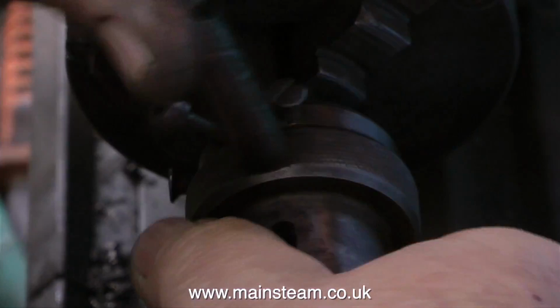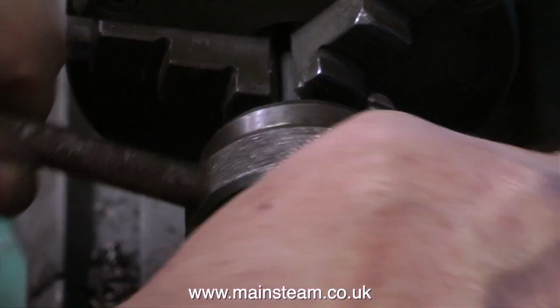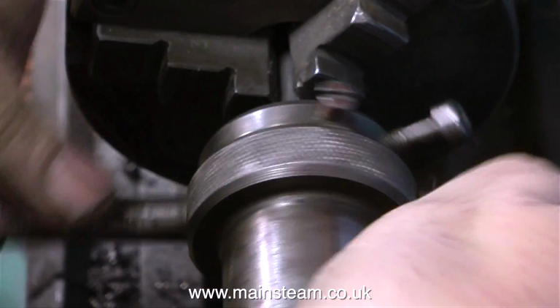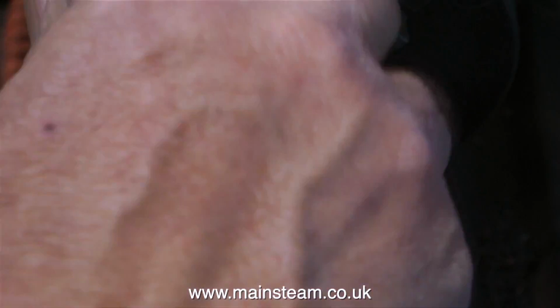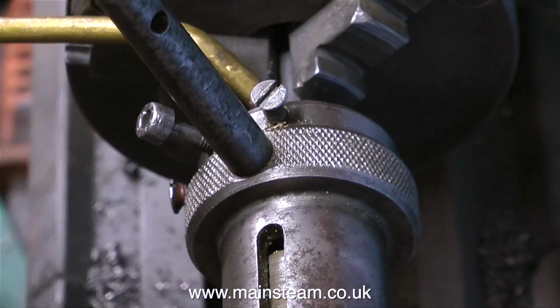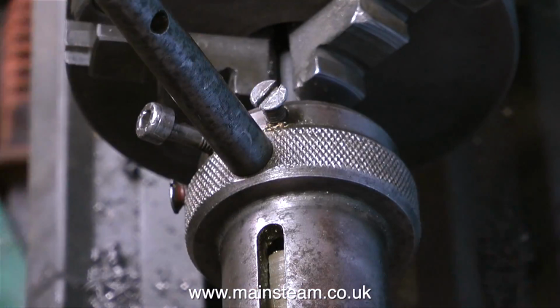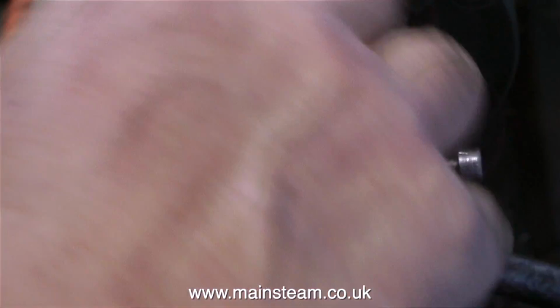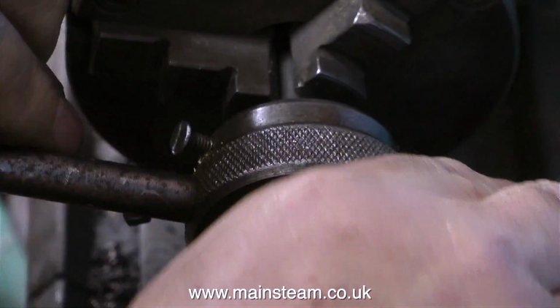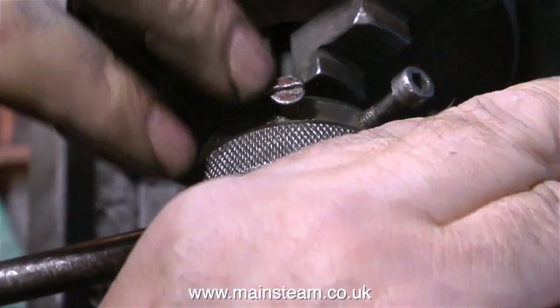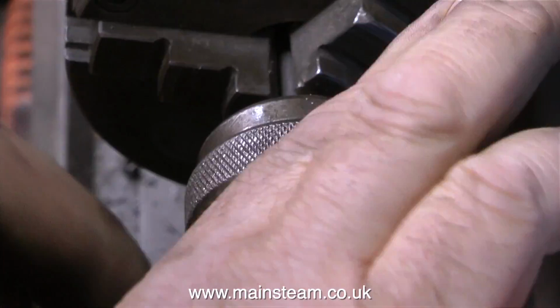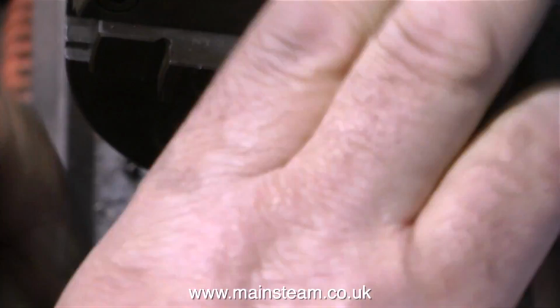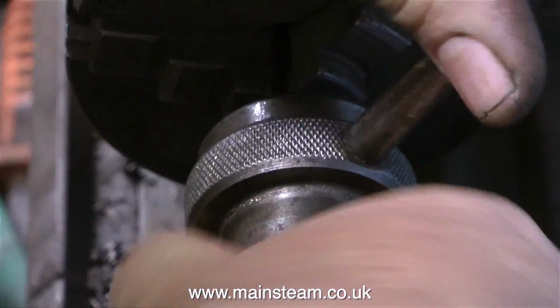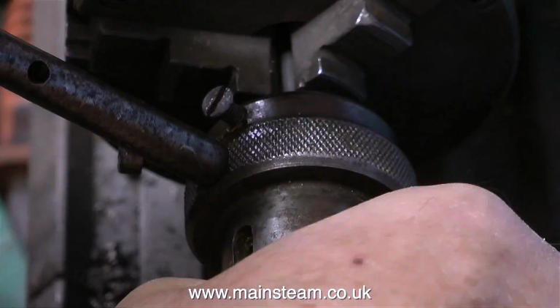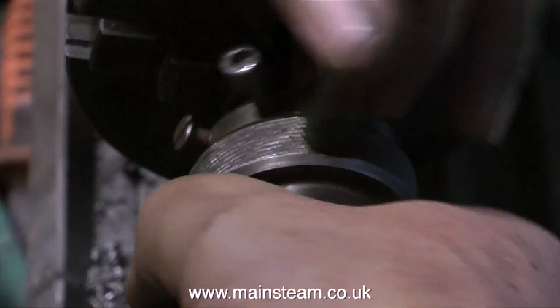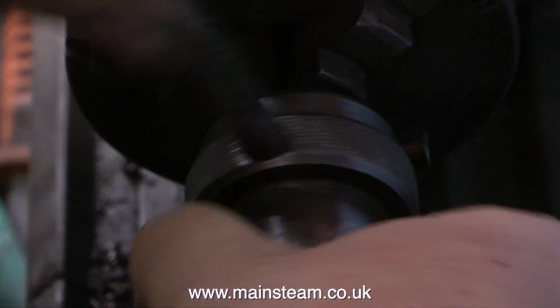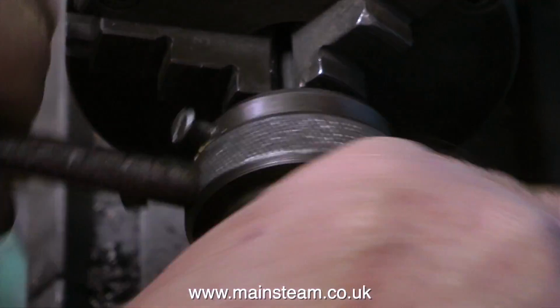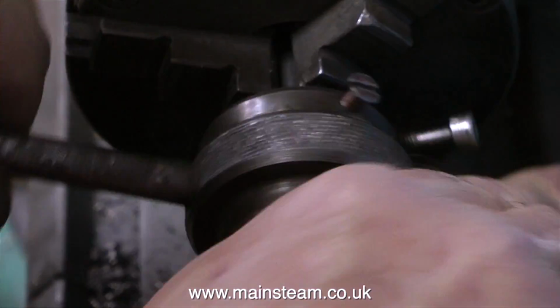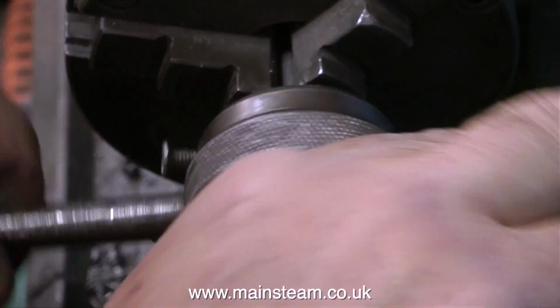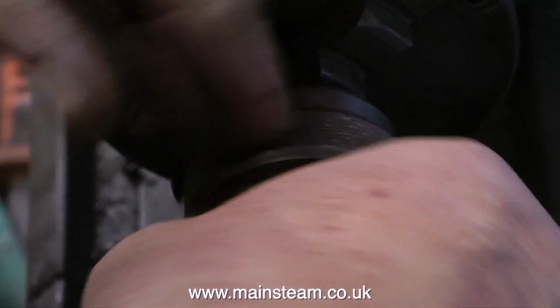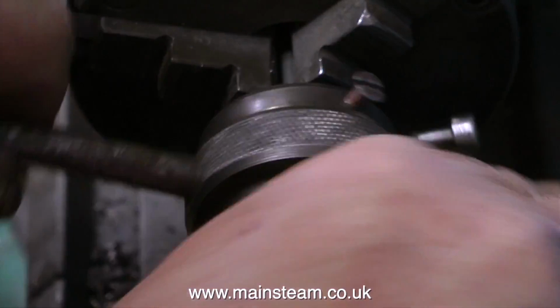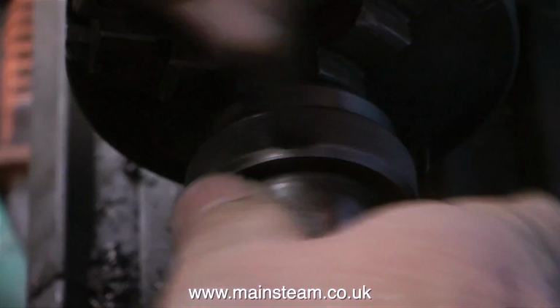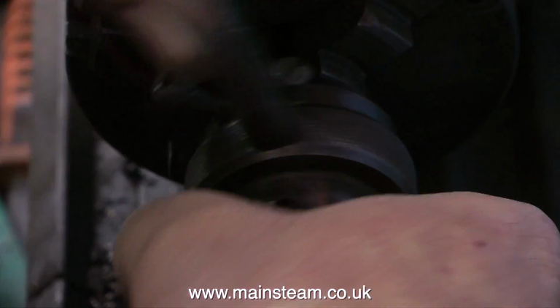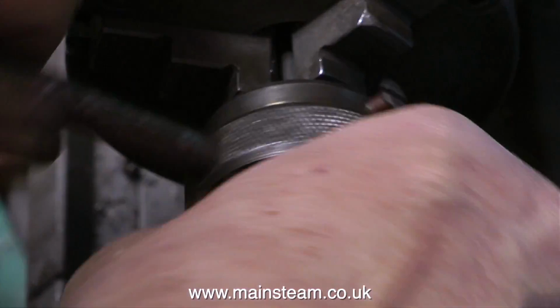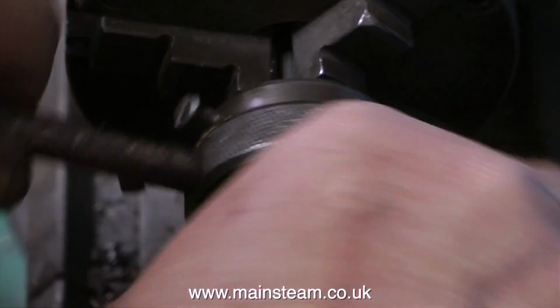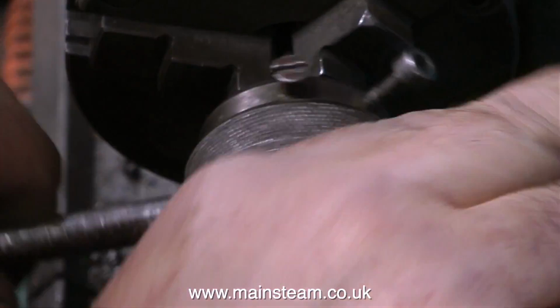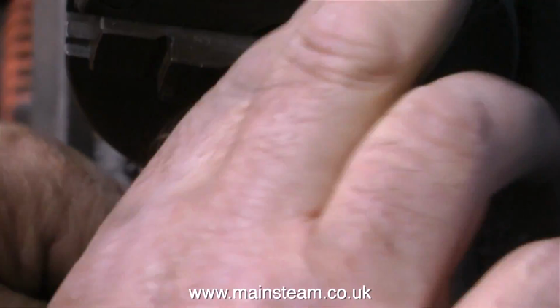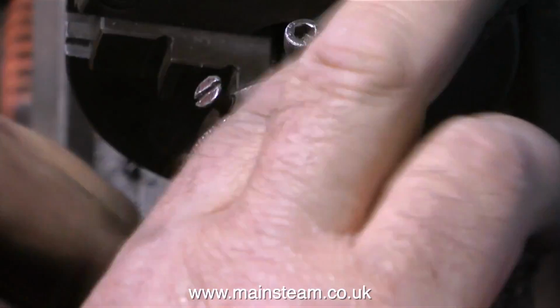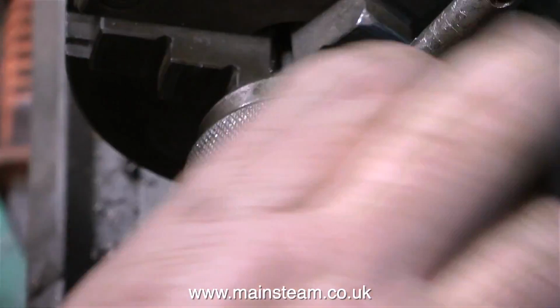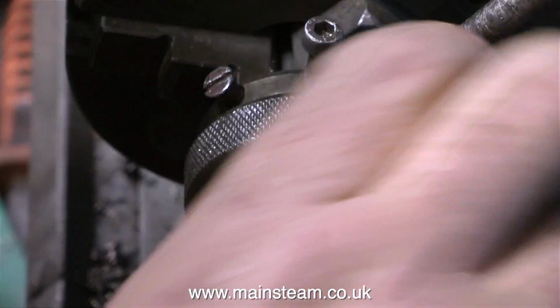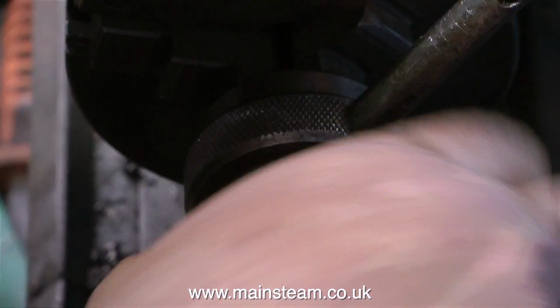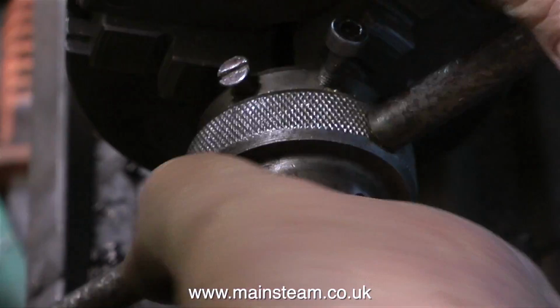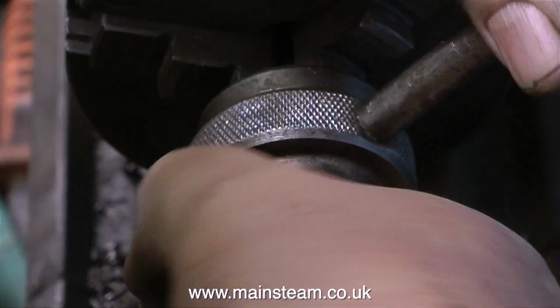I found it ironic and a bit amusing that when I'd finished this job, my finger was bleeding — and the lathe isn't even going round. So these machines can be quite brutal, even when they're not spinning round.